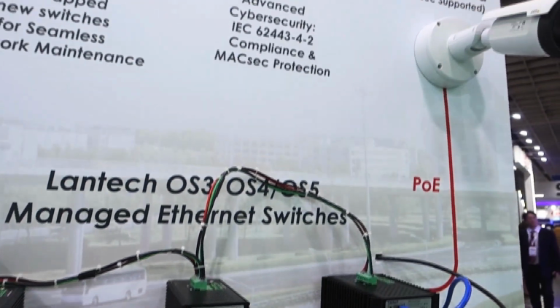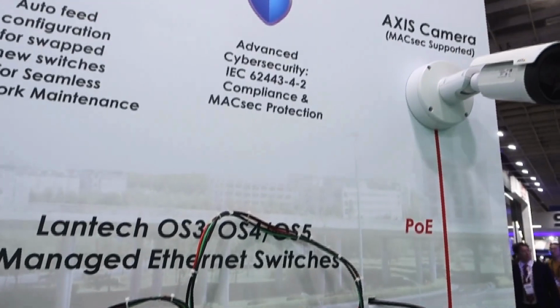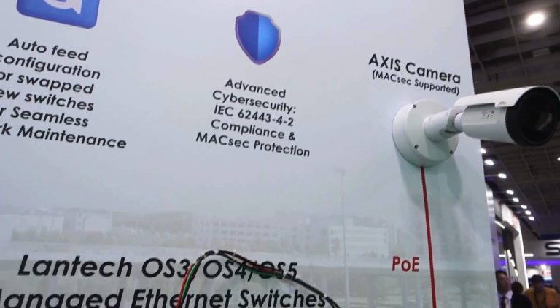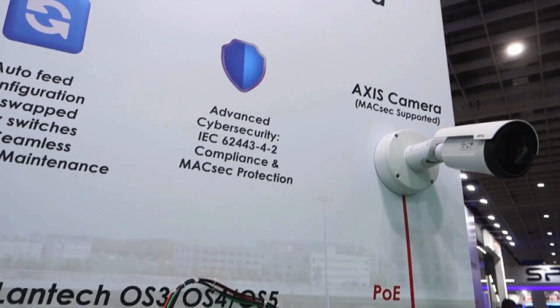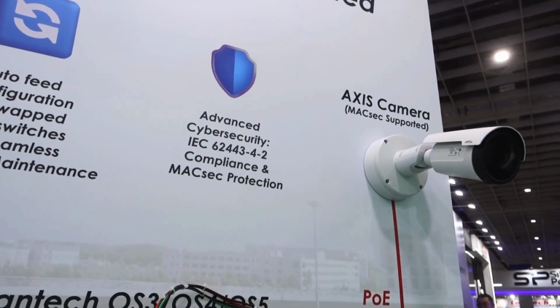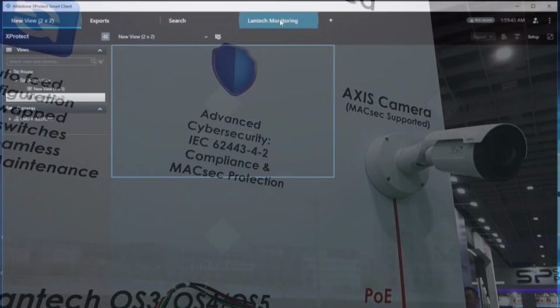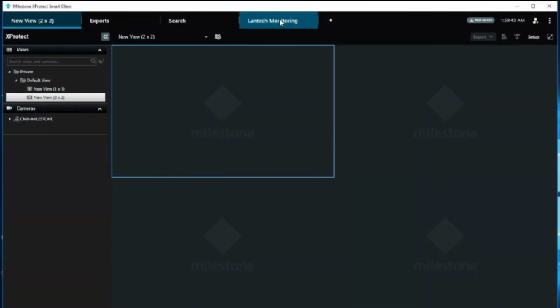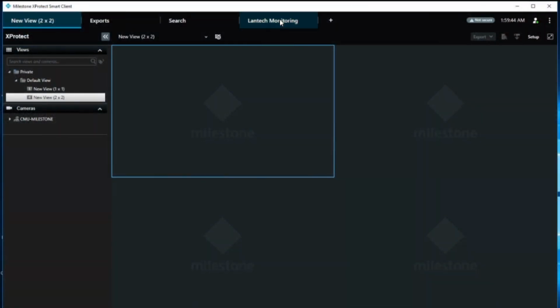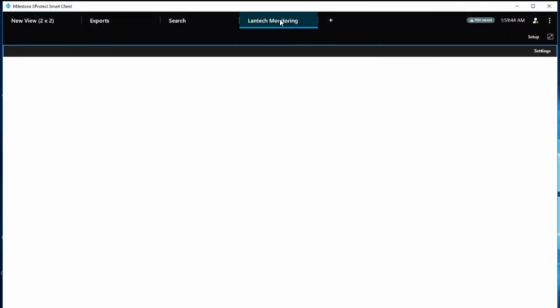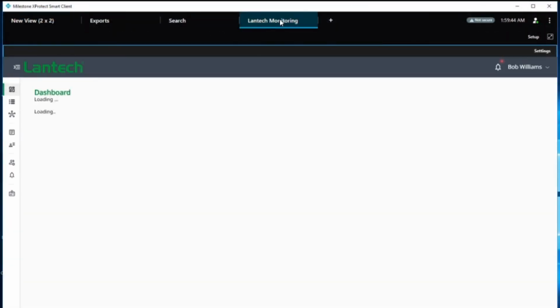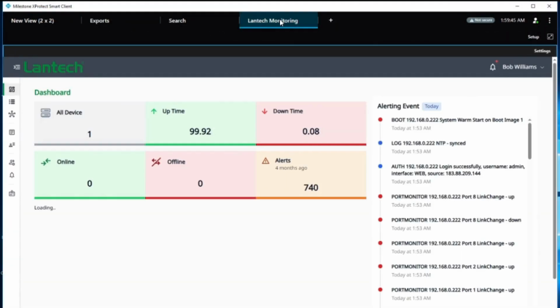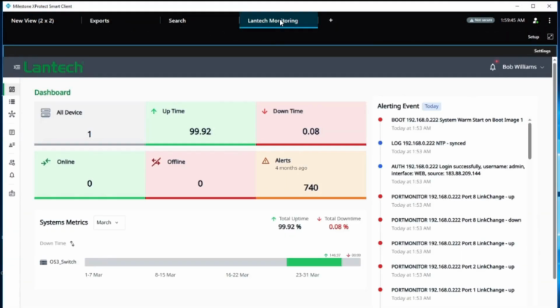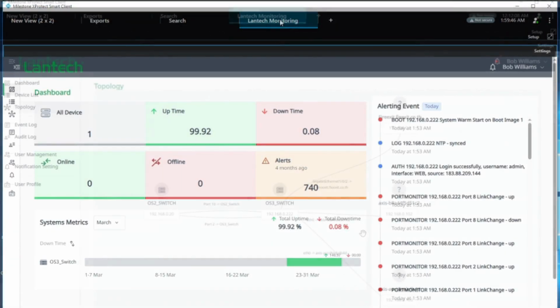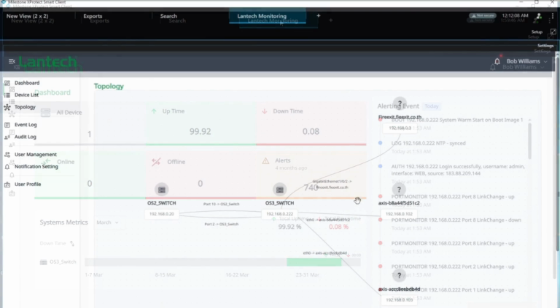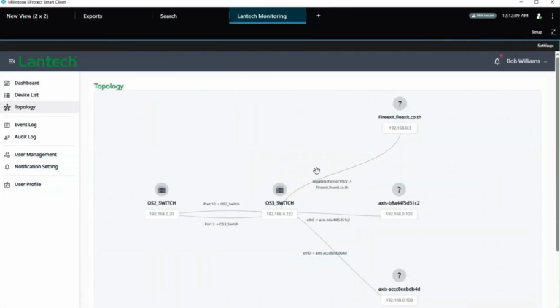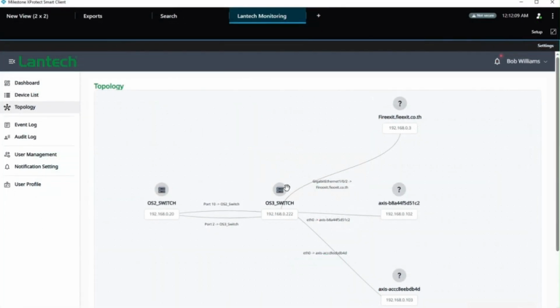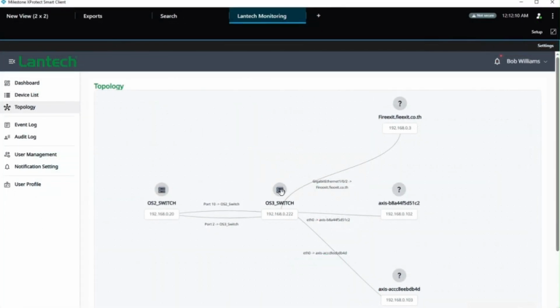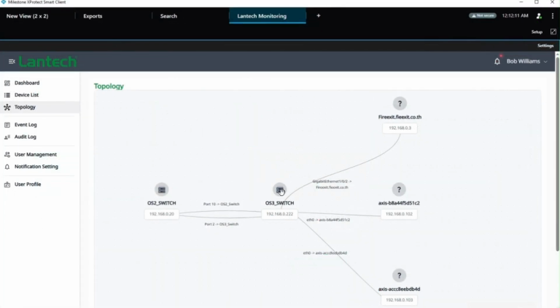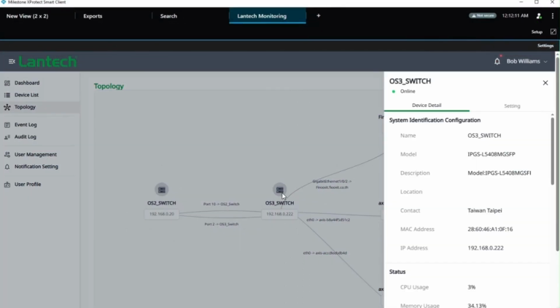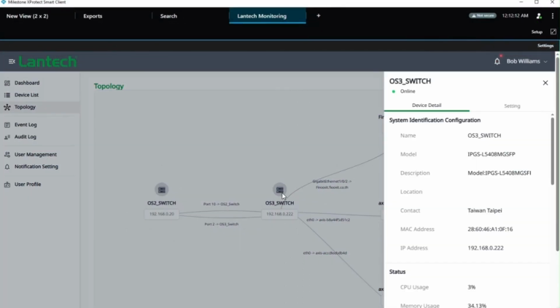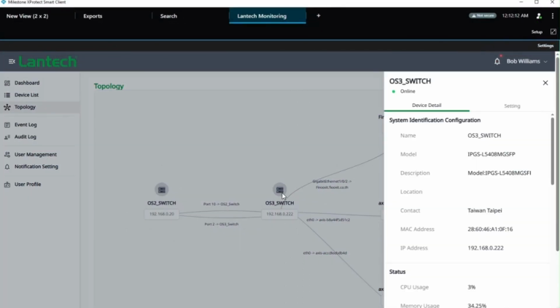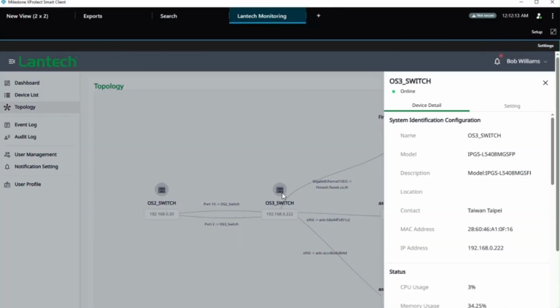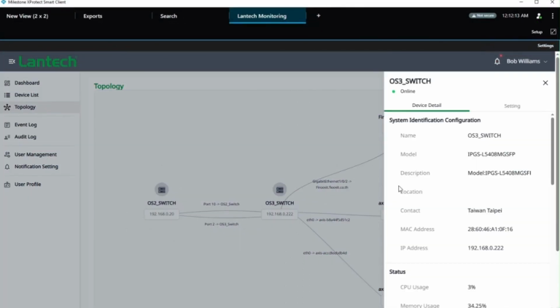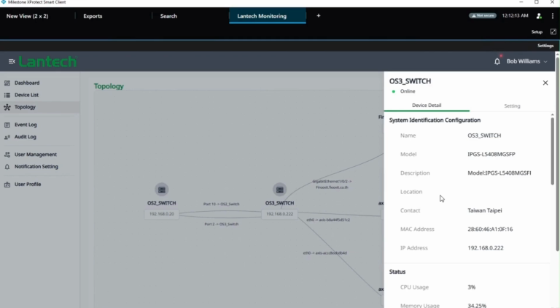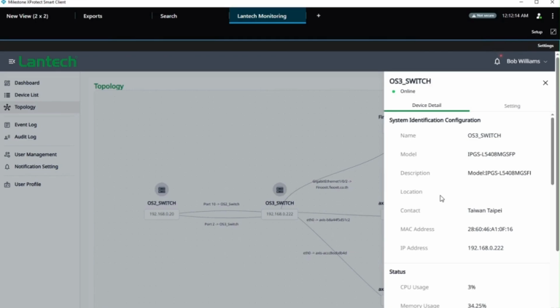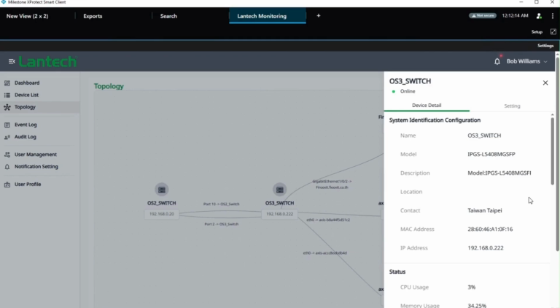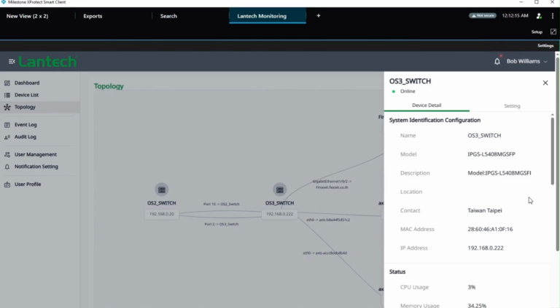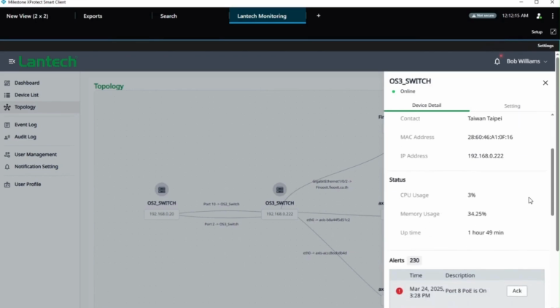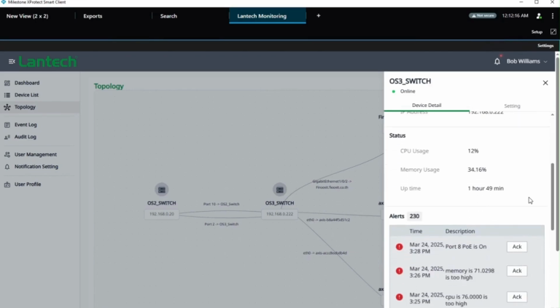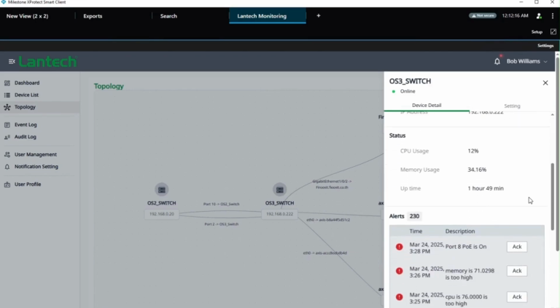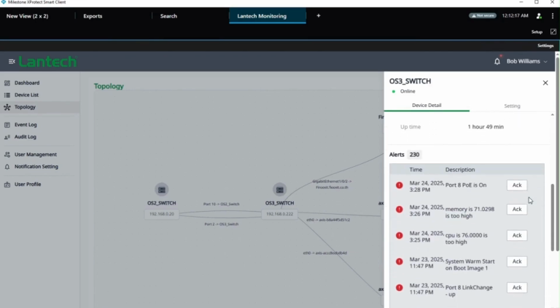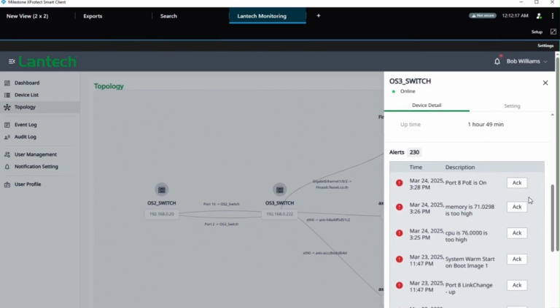At the live demo area, you can also explore our Milestone plugin, which allows effortless monitoring and management of Lantech switches directly within Milestone software, simplifying network operations.